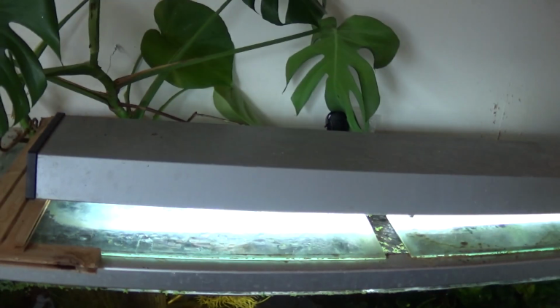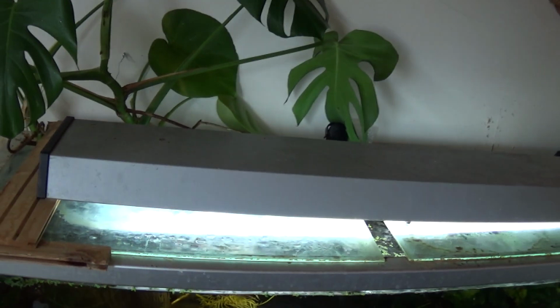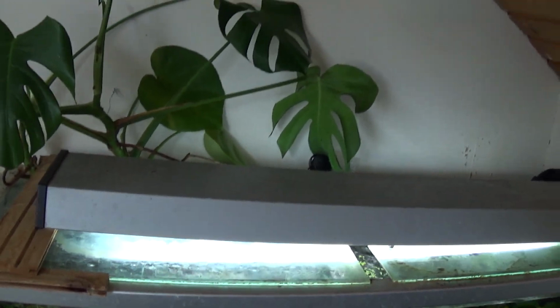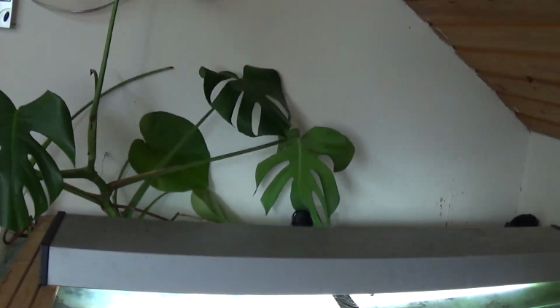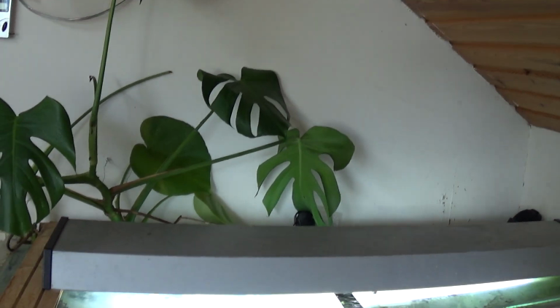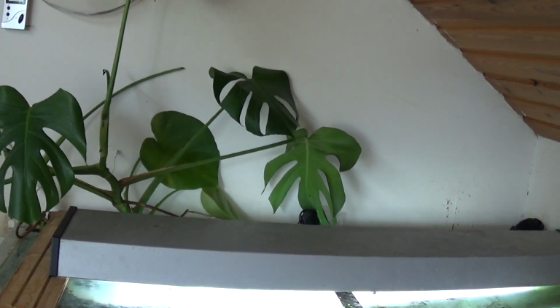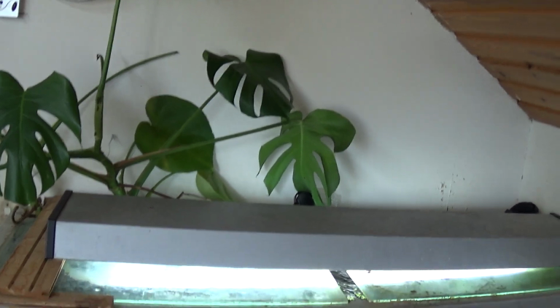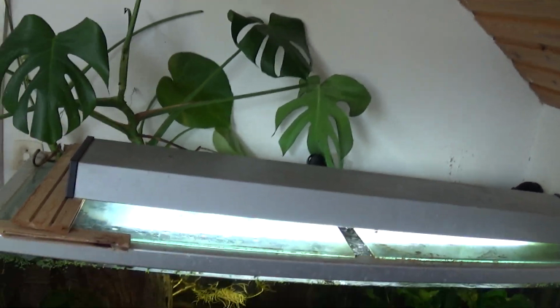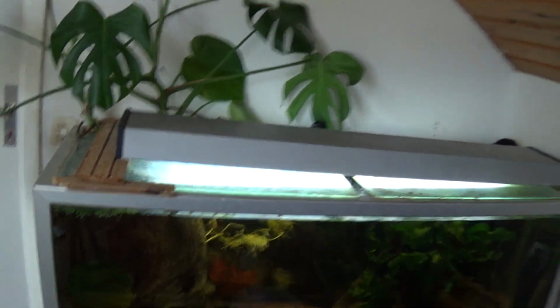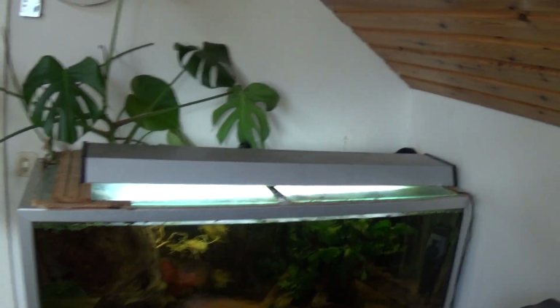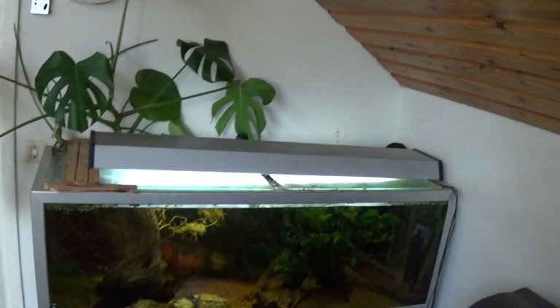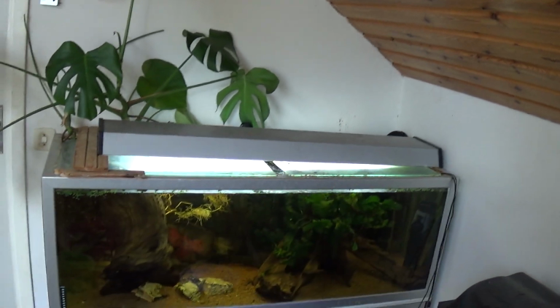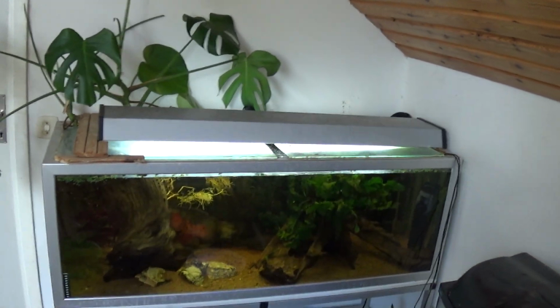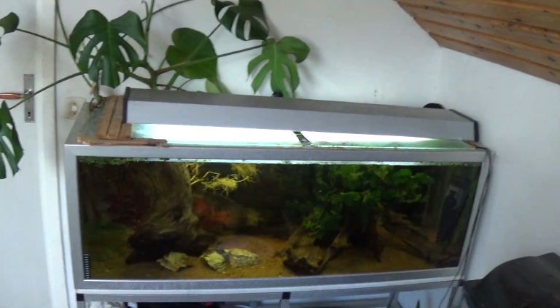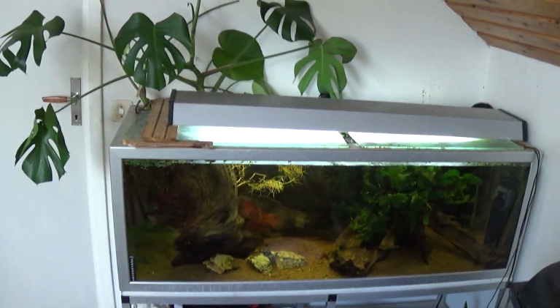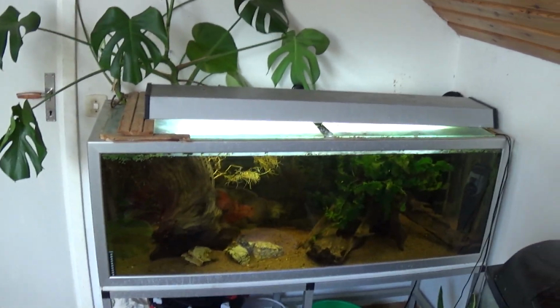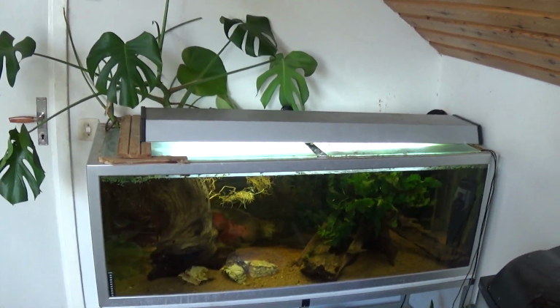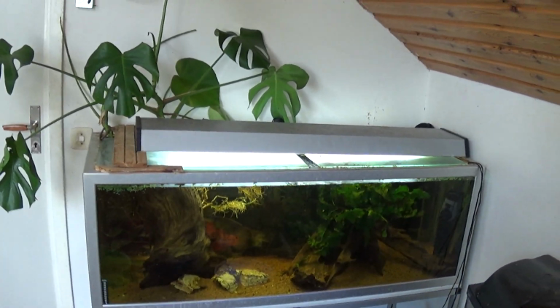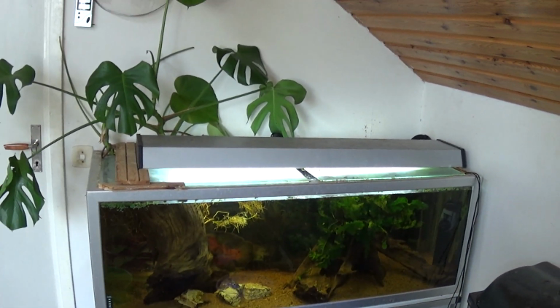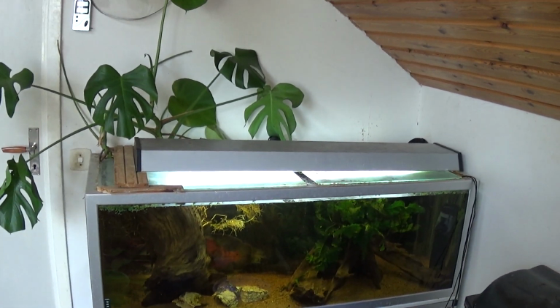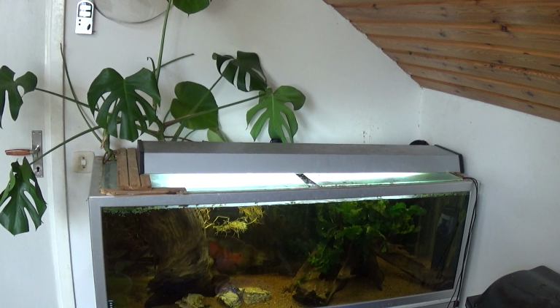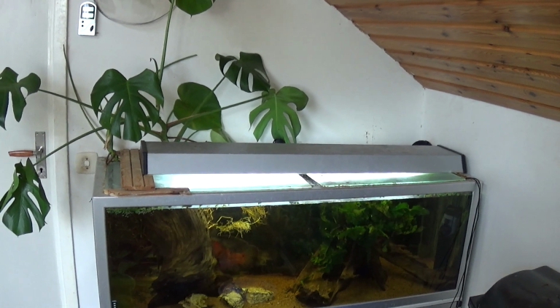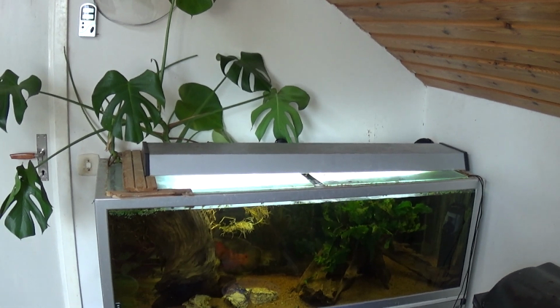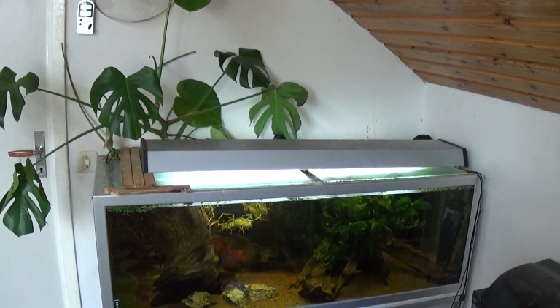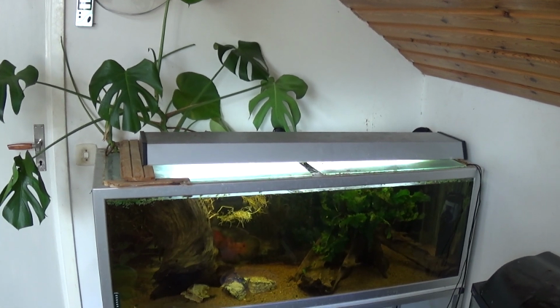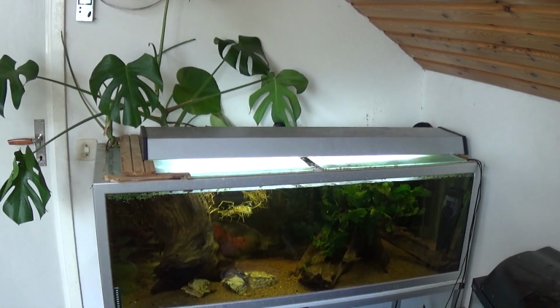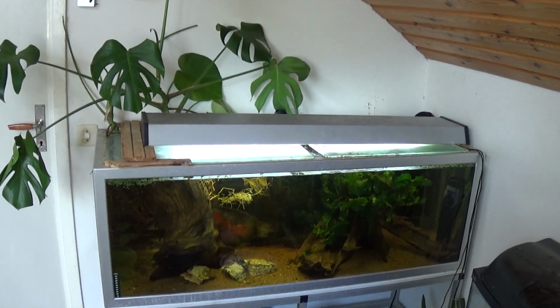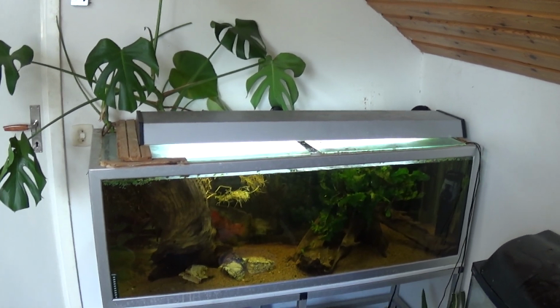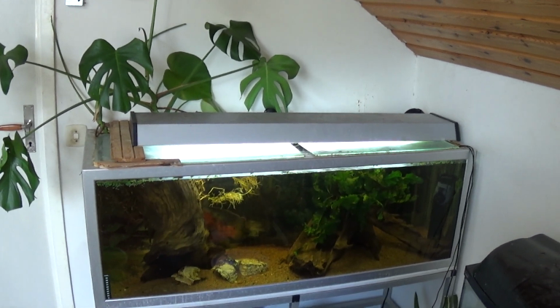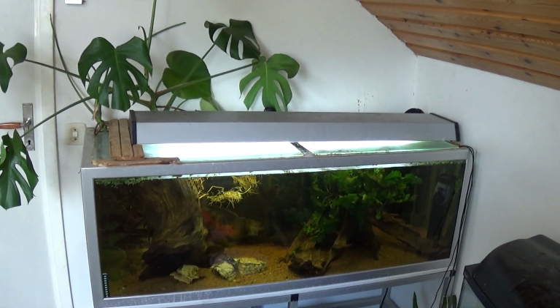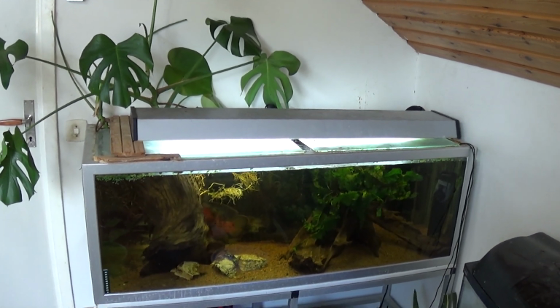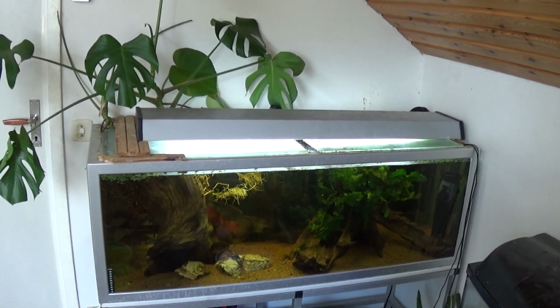That's kinda what I've got cooking here at the moment. We'll see how this hydroponic setup ultimately turns out.